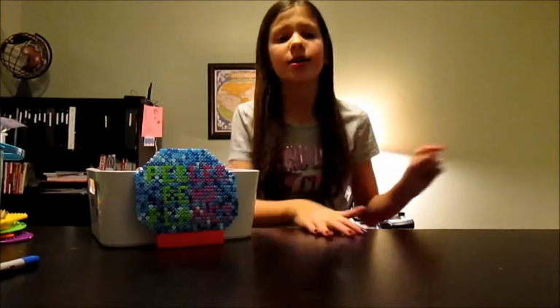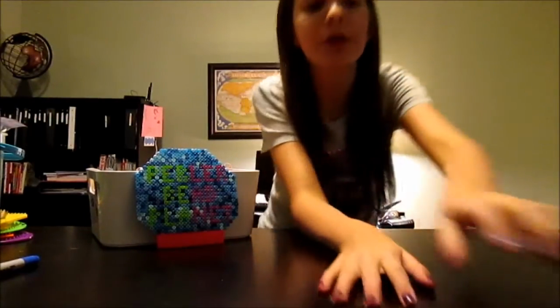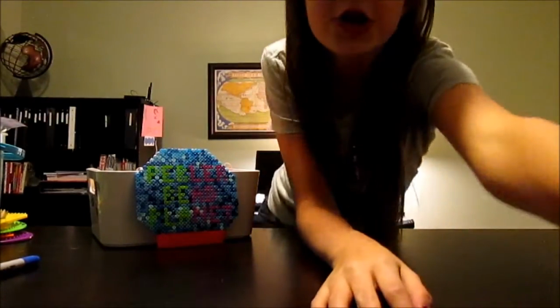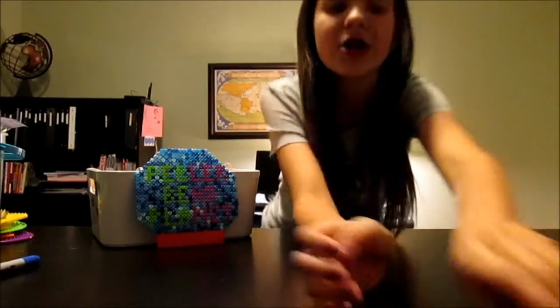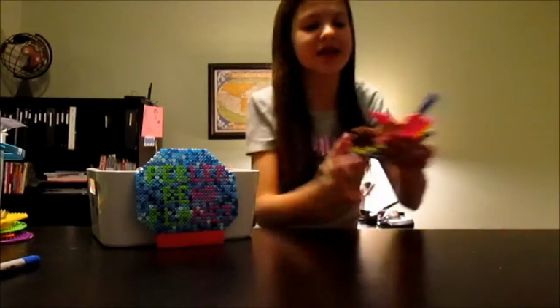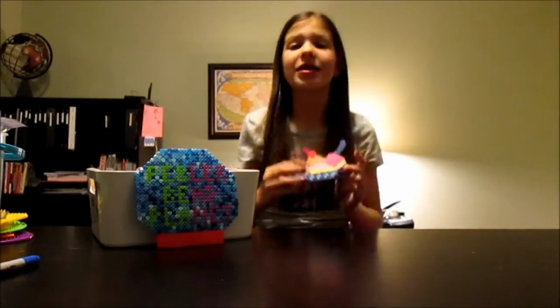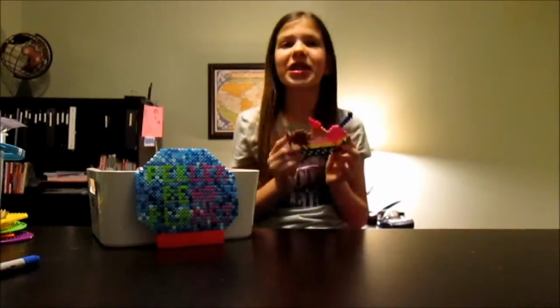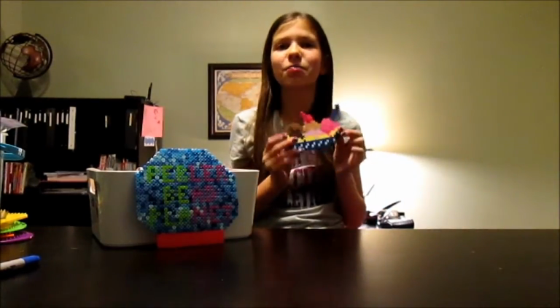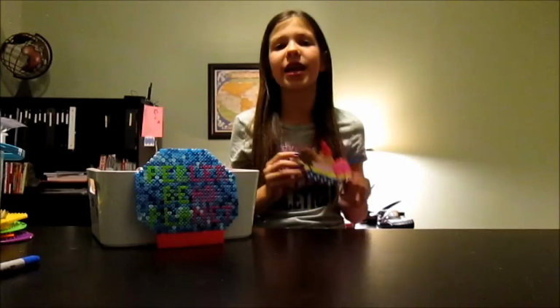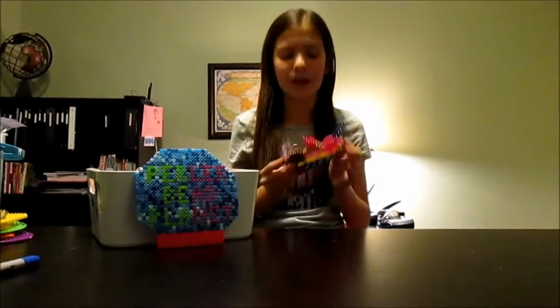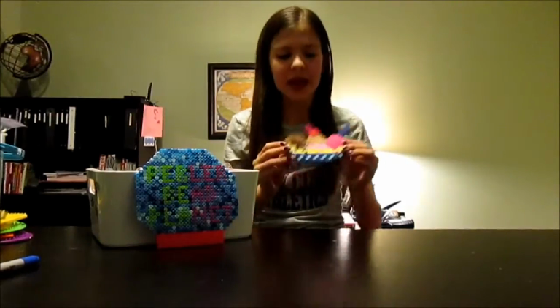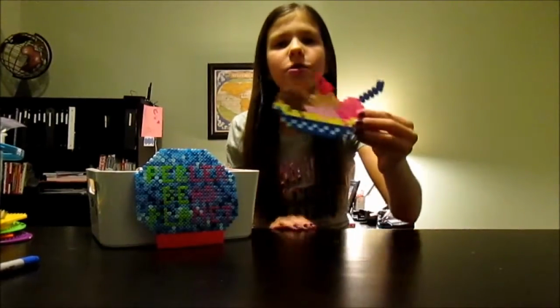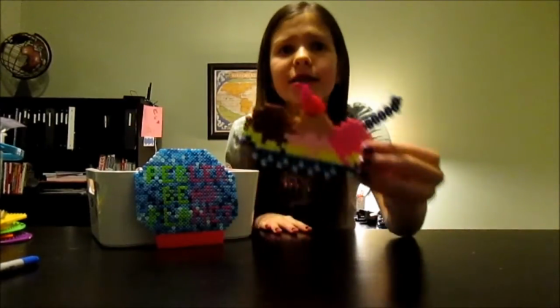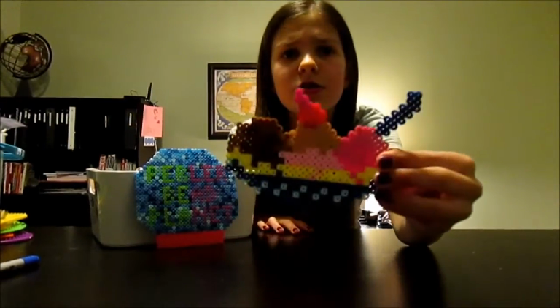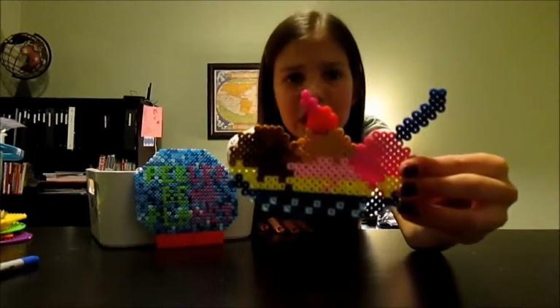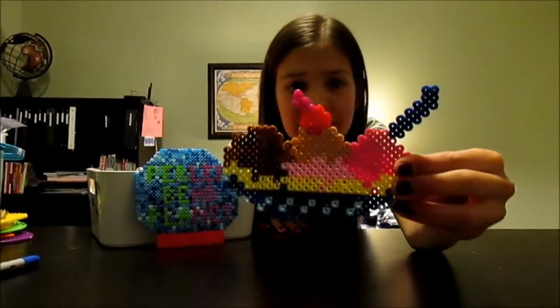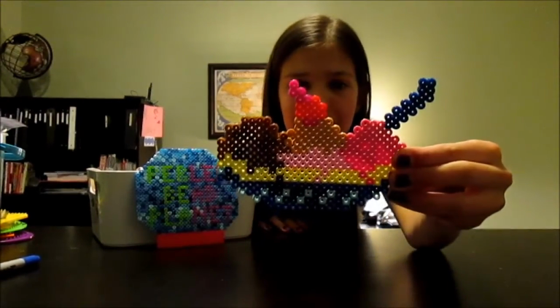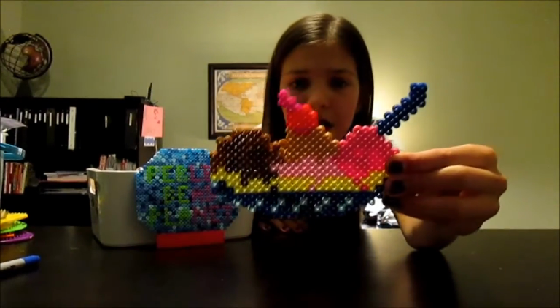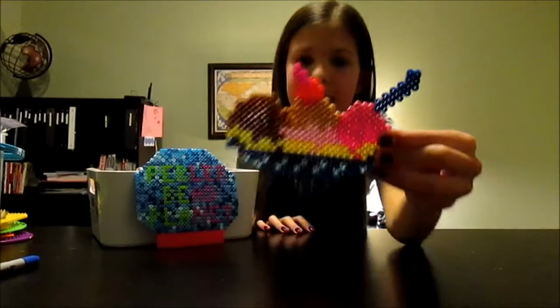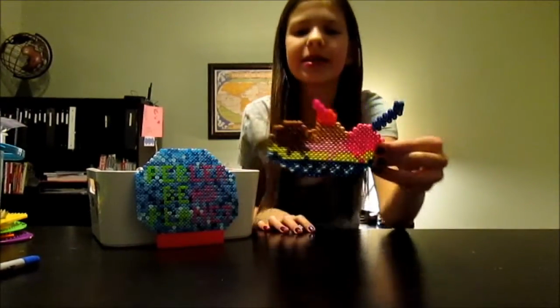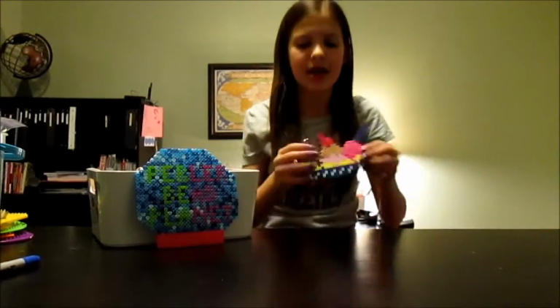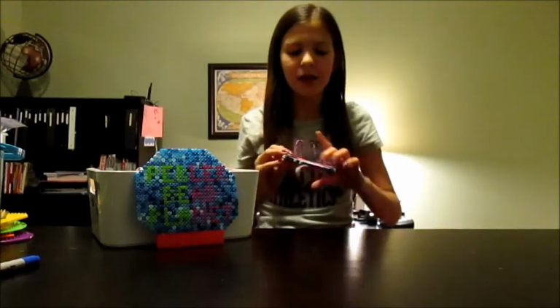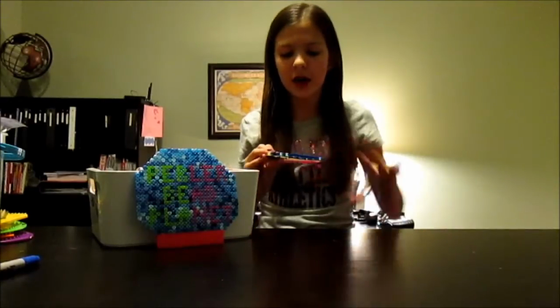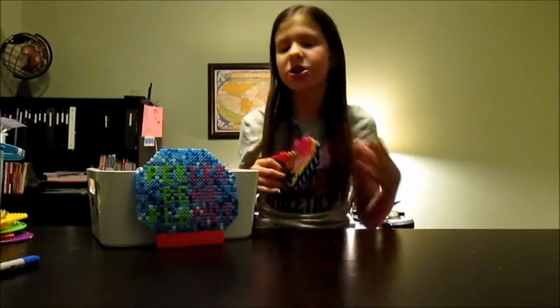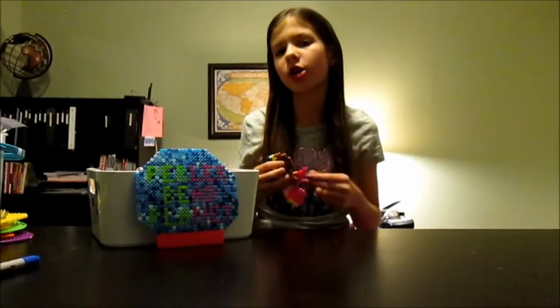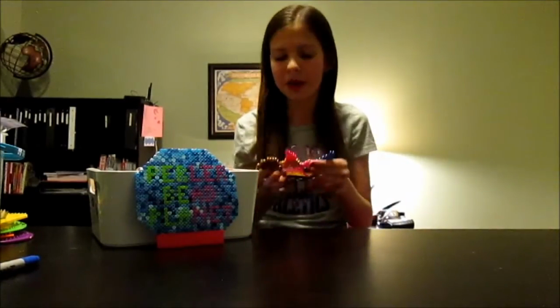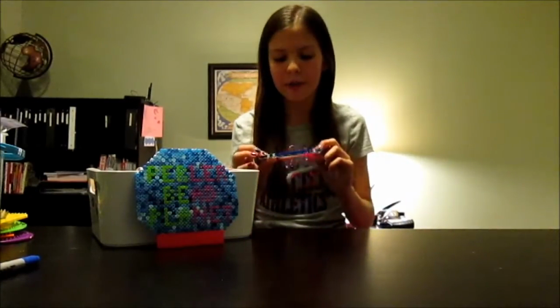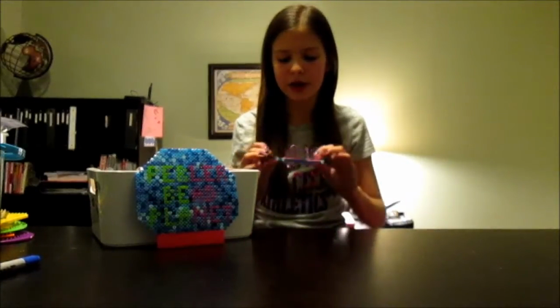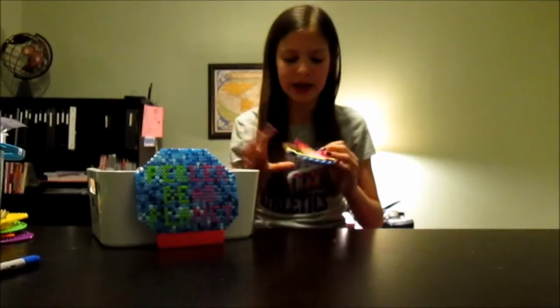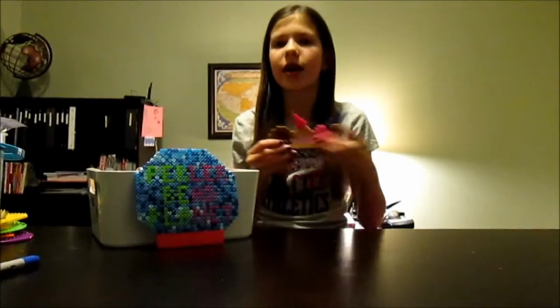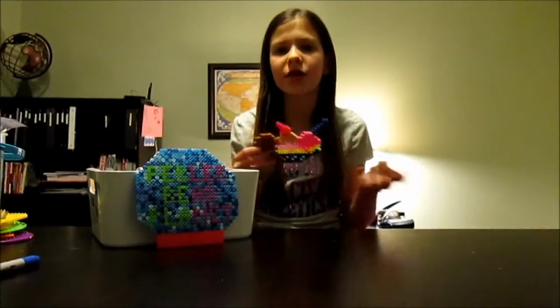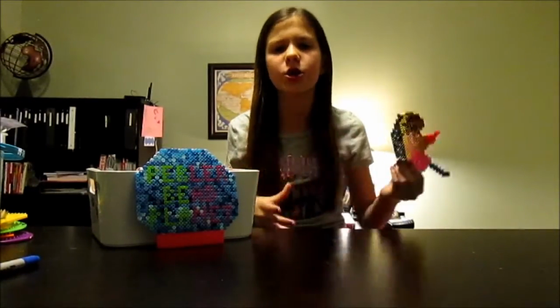Our first creation is this banana split. It is just really cute, I love it. I love the color — I changed the colors up a little bit but it looks like three different scoops. It is really really cute.